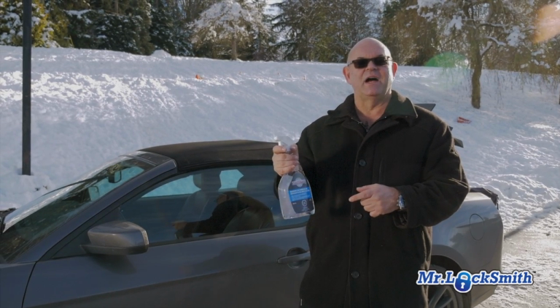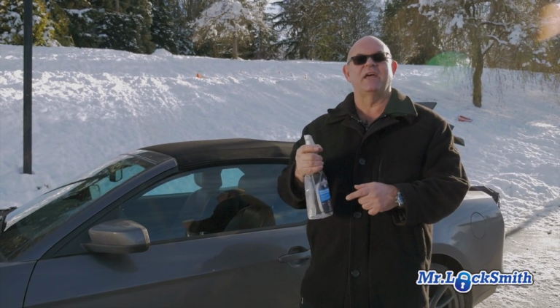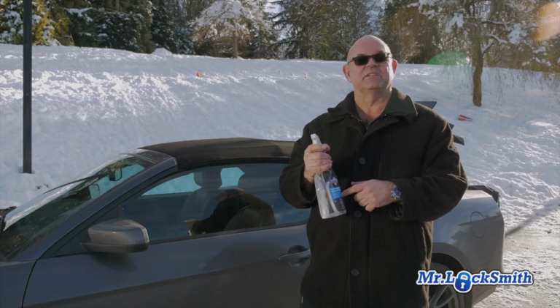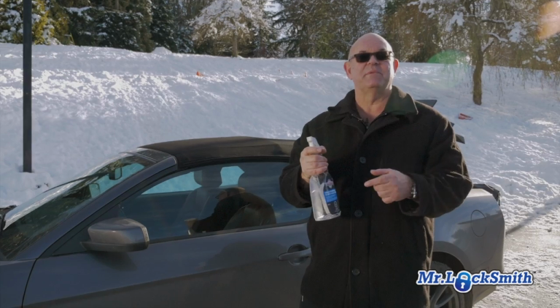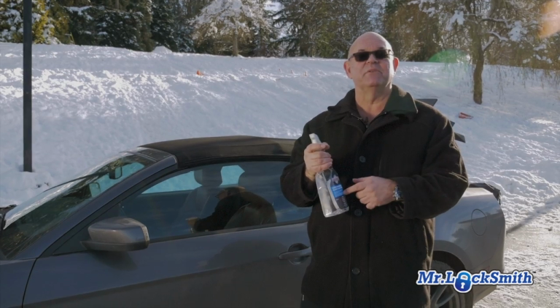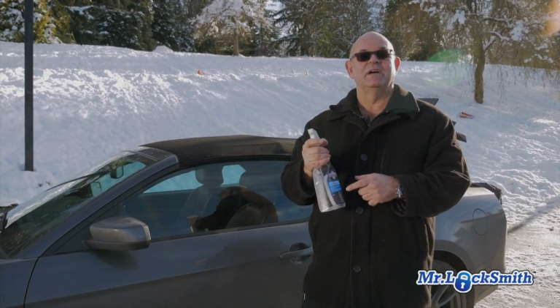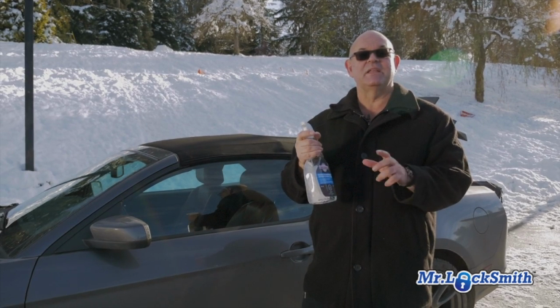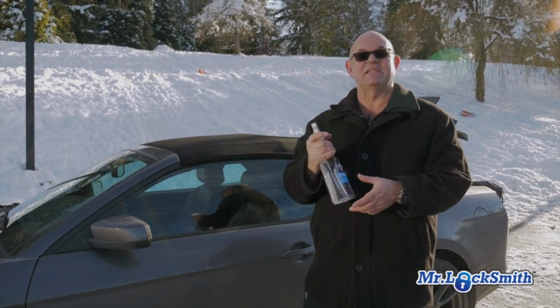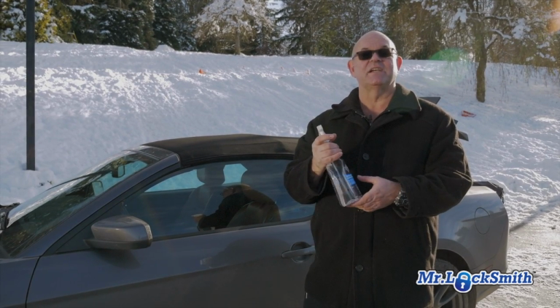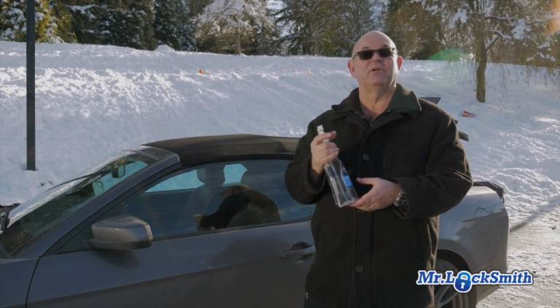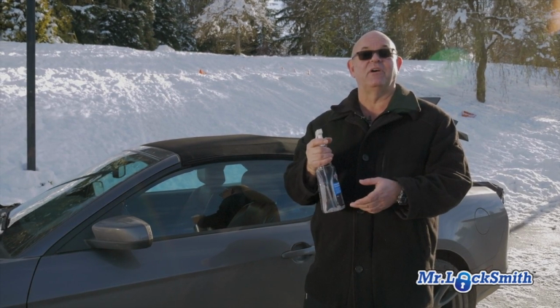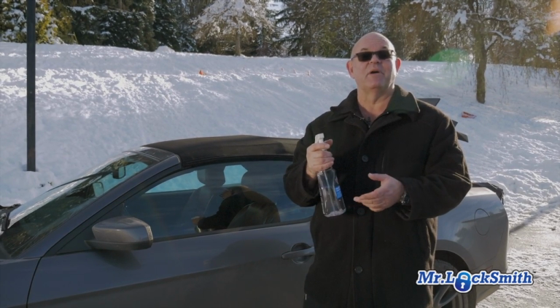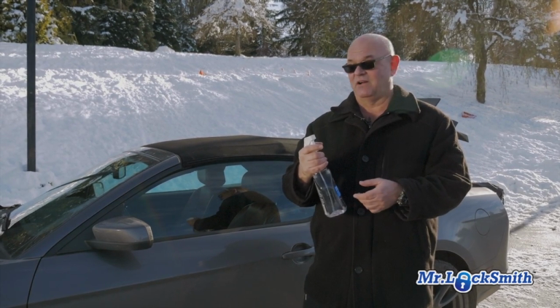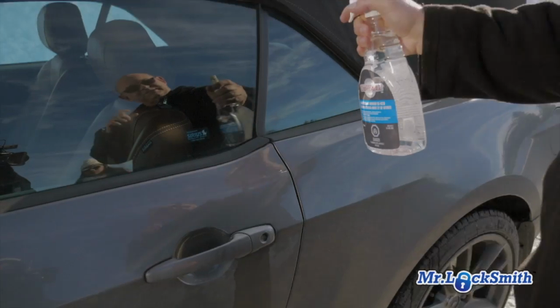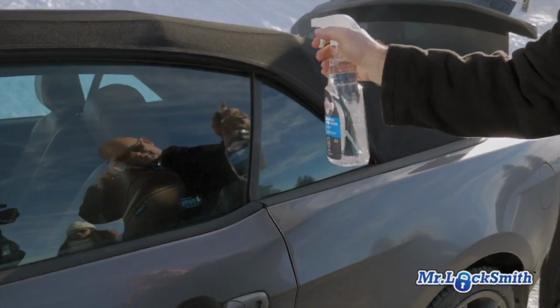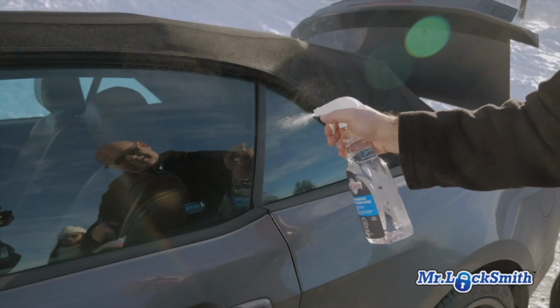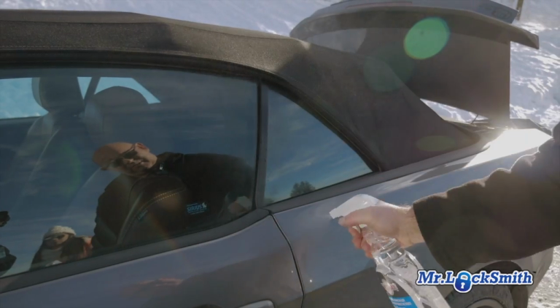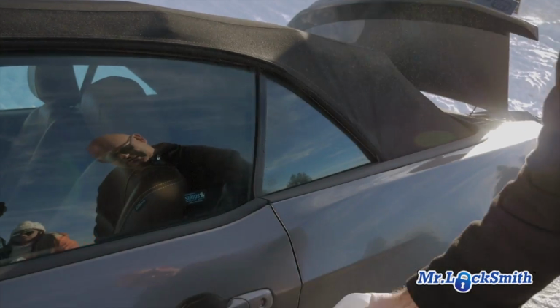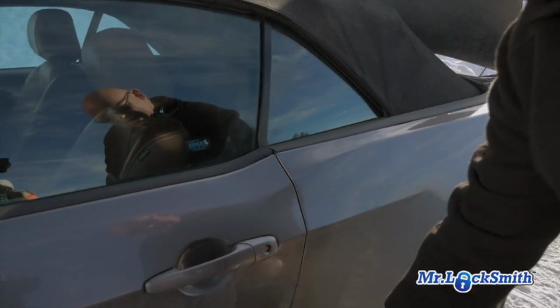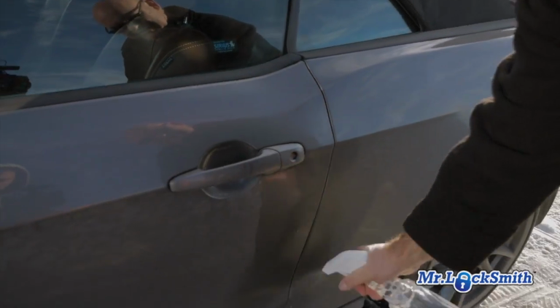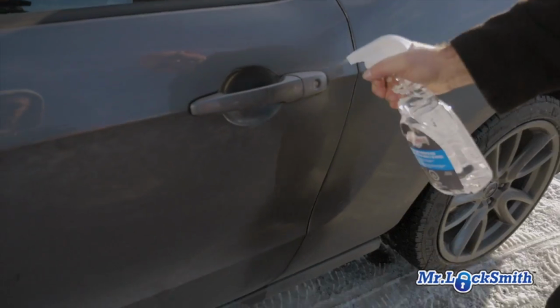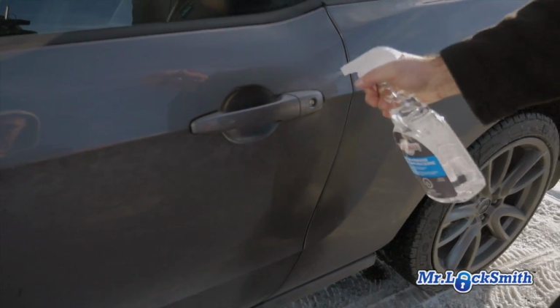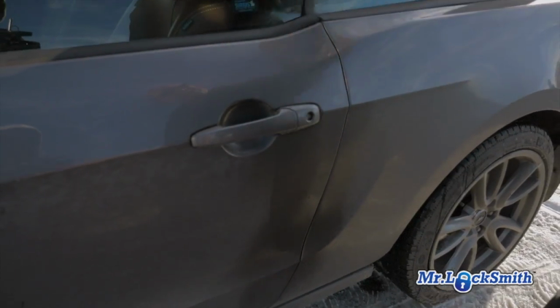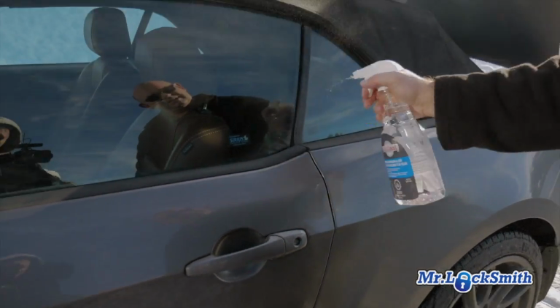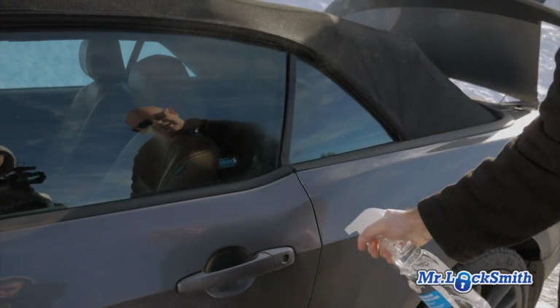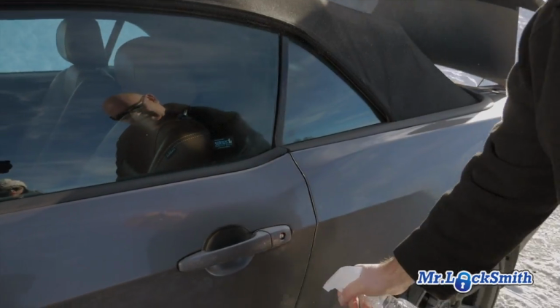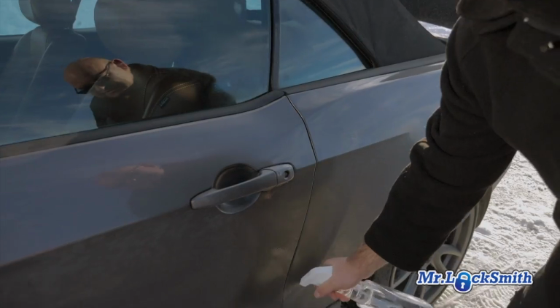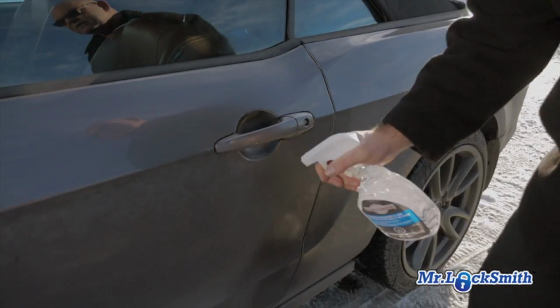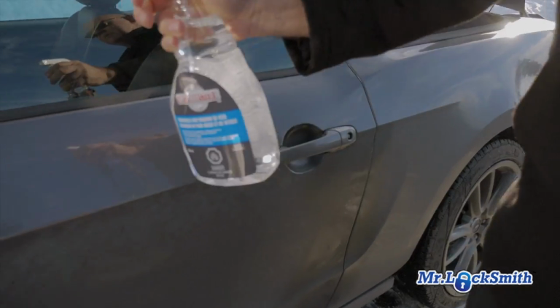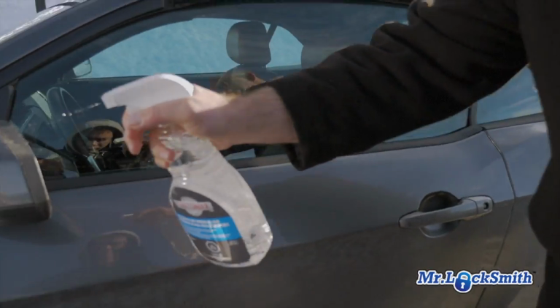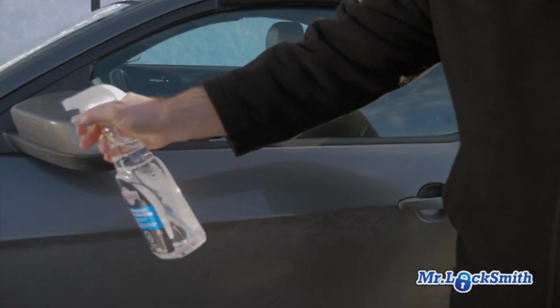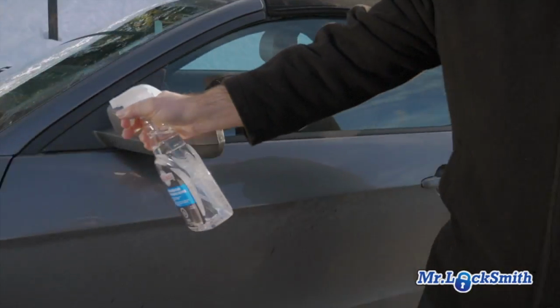I'll tell you how to make your own. Basically it's isopropyl alcohol, rubbing alcohol. Just spray the whole sides, spray the lock, spray the sides, spray over here.